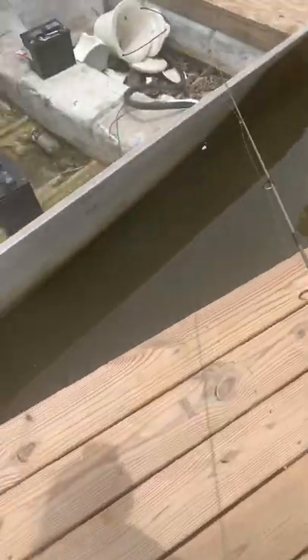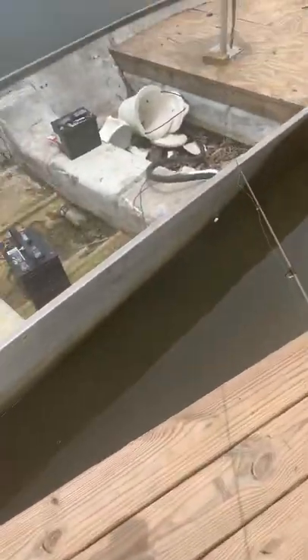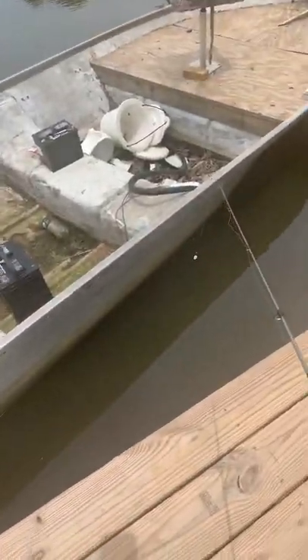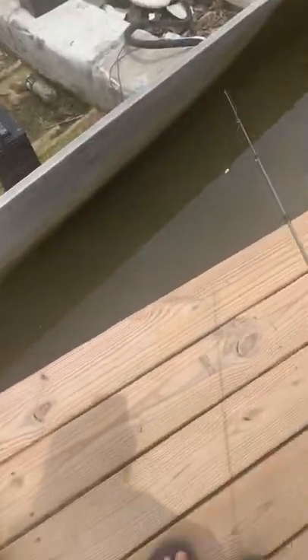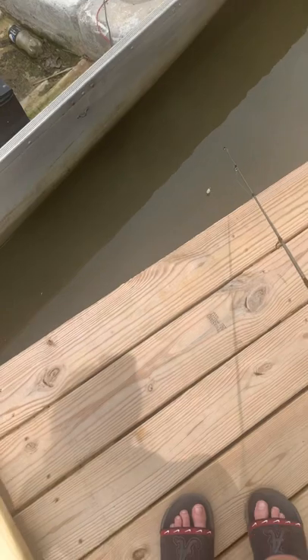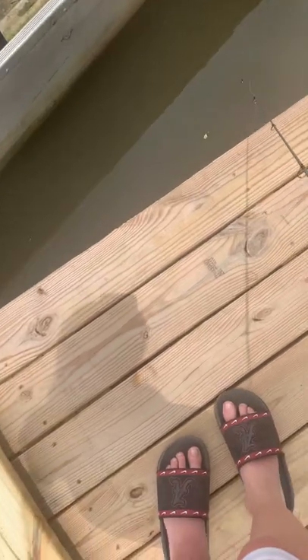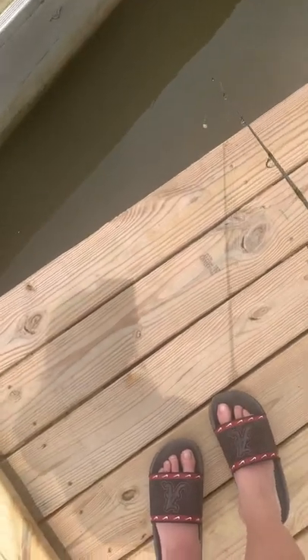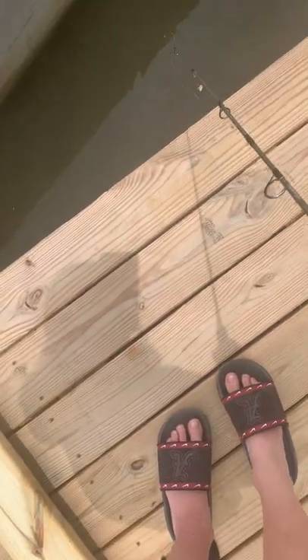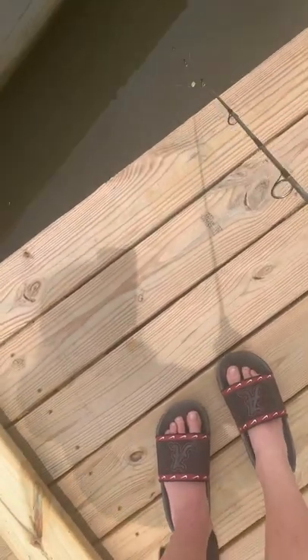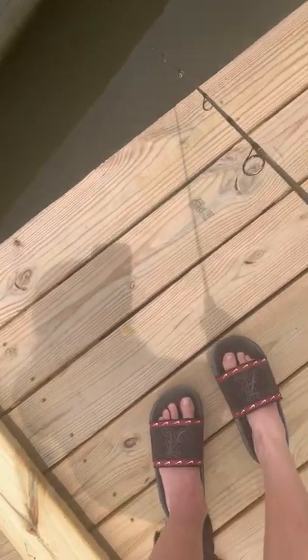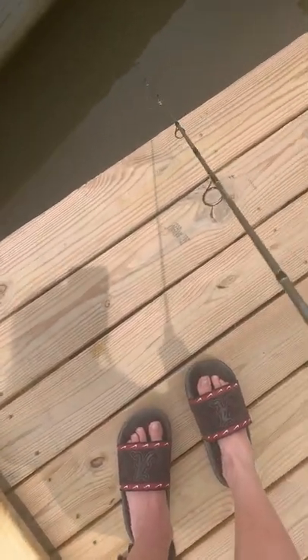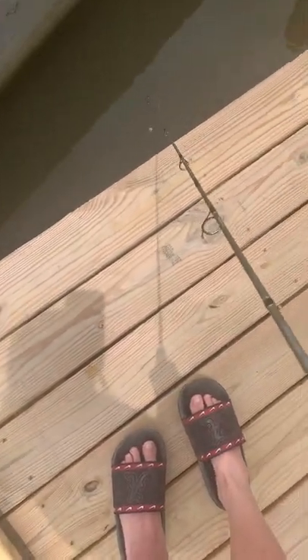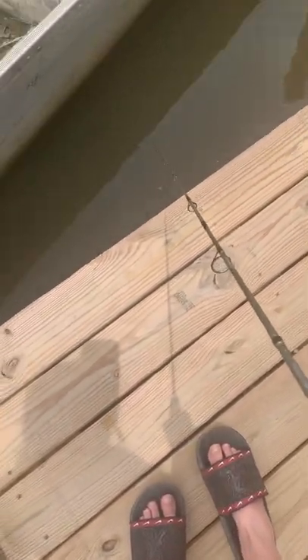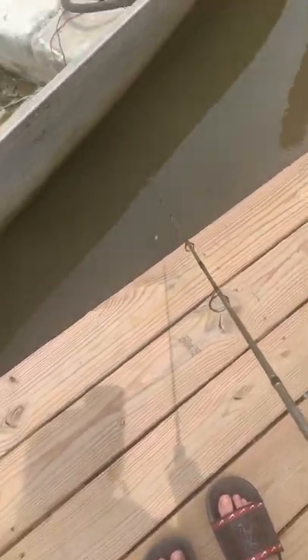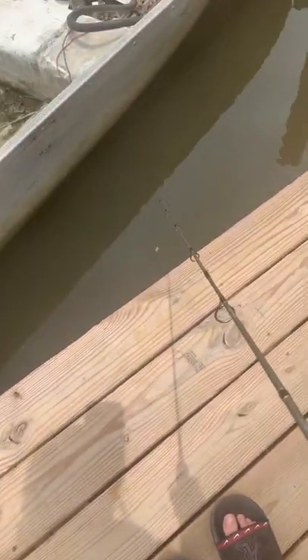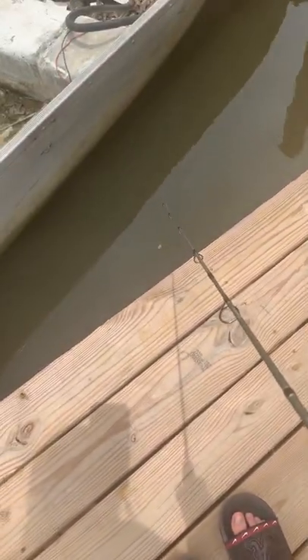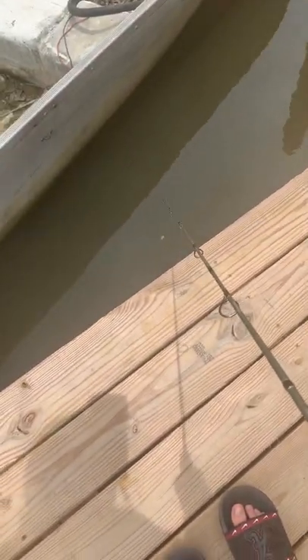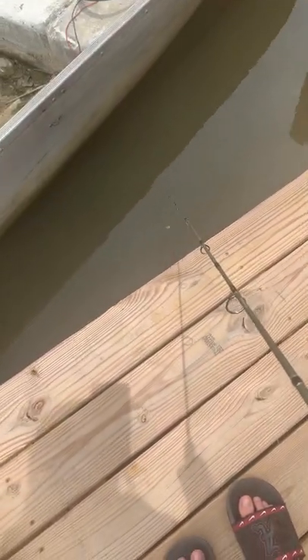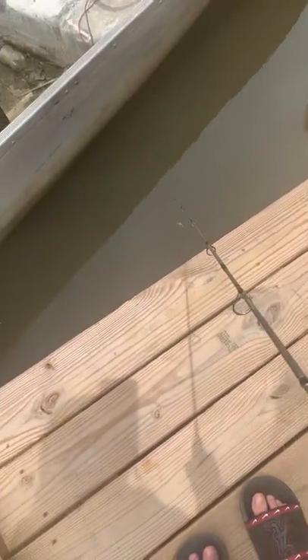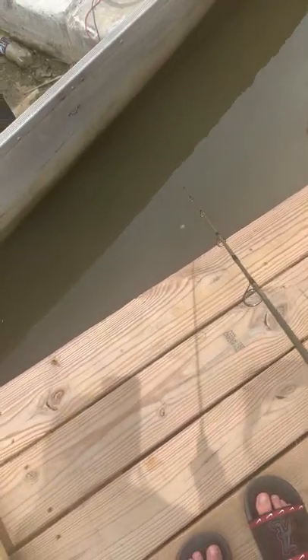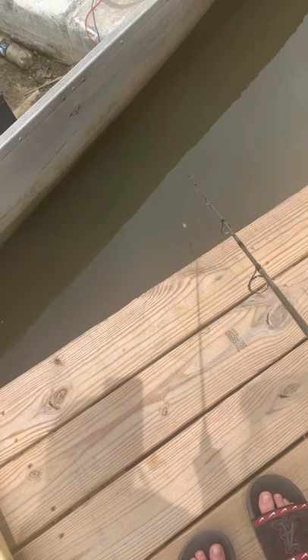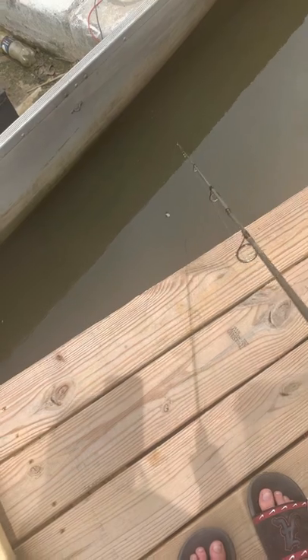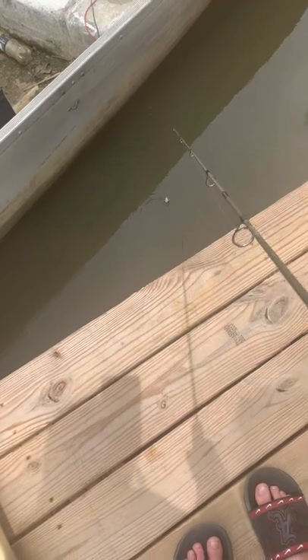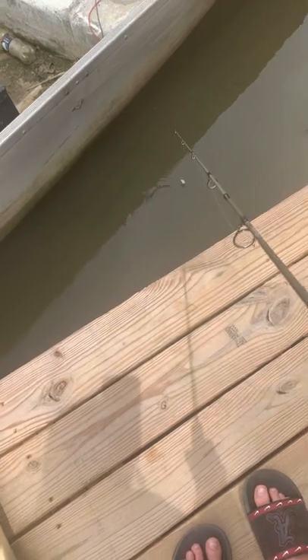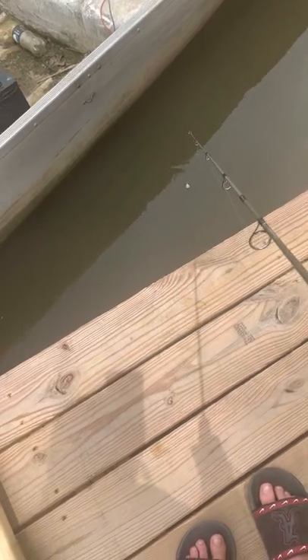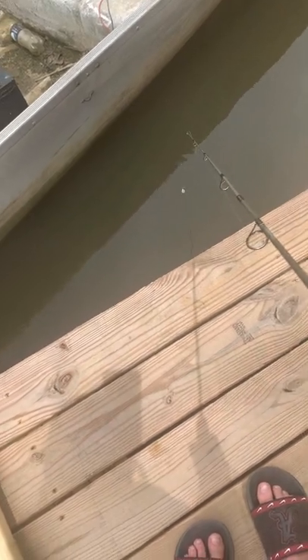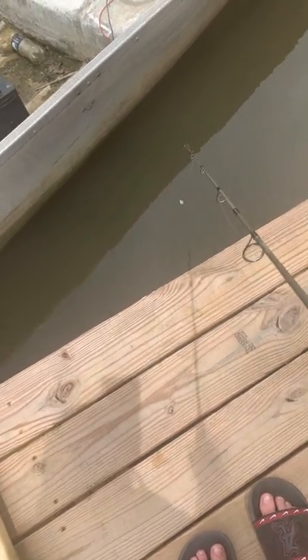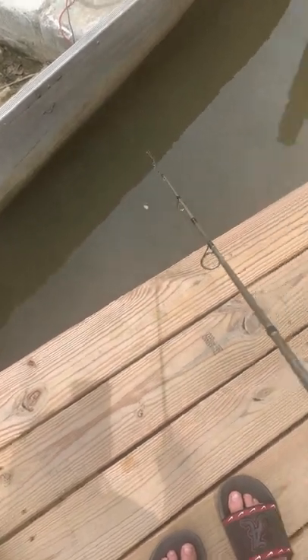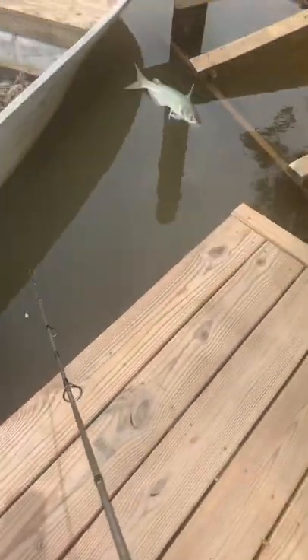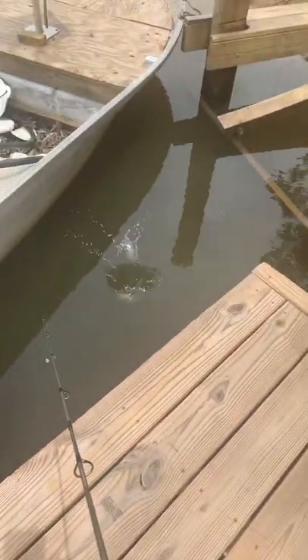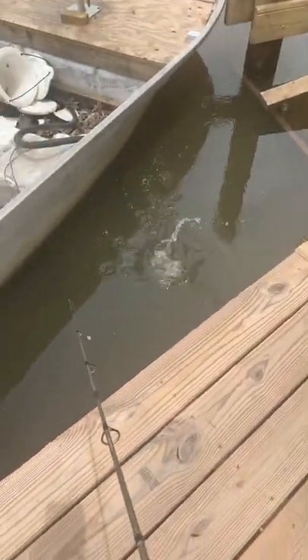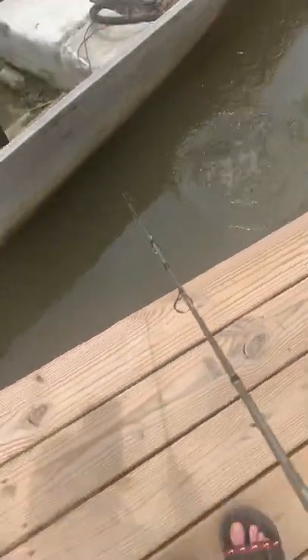Alright, so we got the piece of leaf on there. Hopefully they do a topwater bite. Tank. Oh yeah, tank bro.